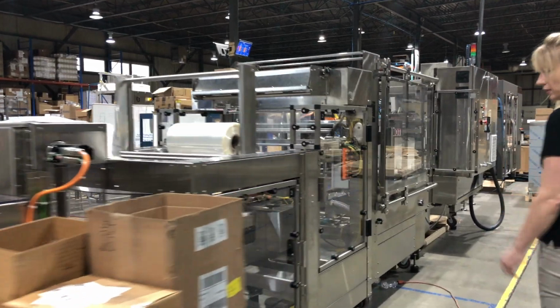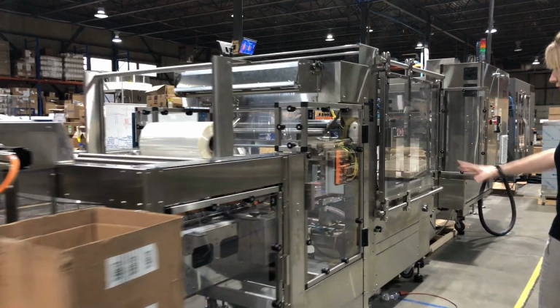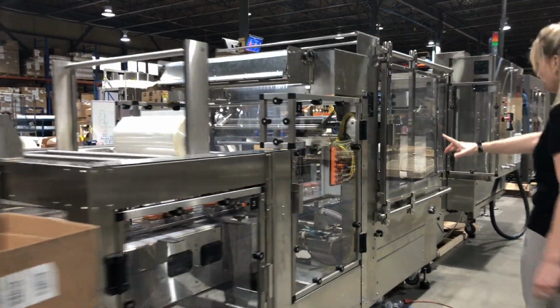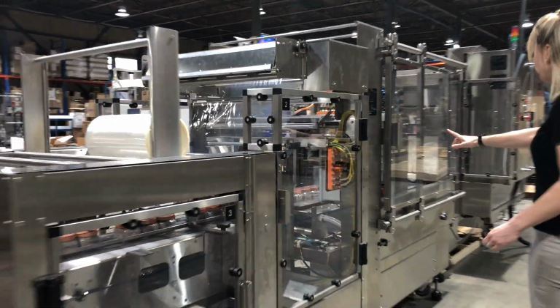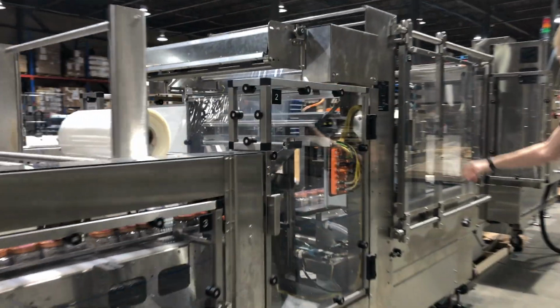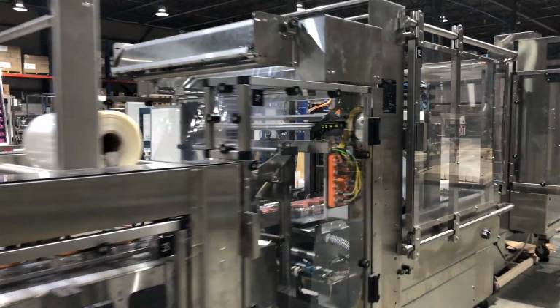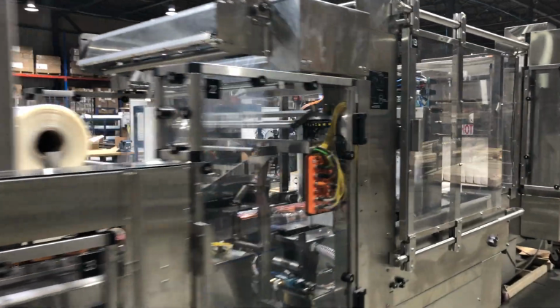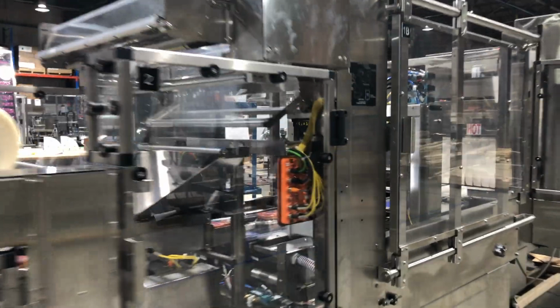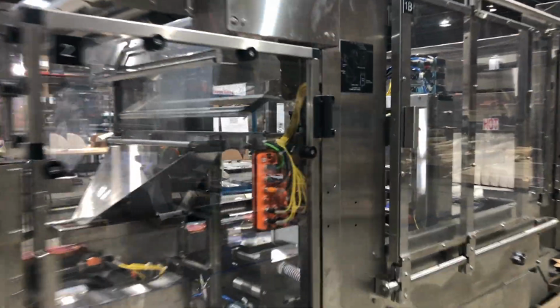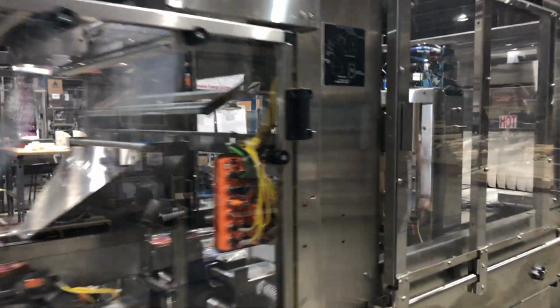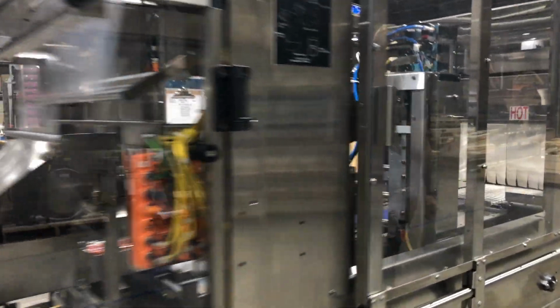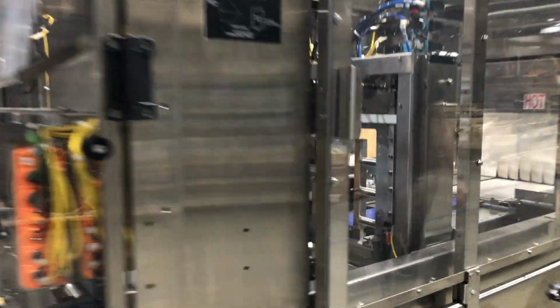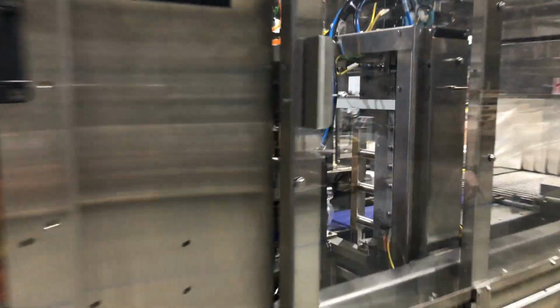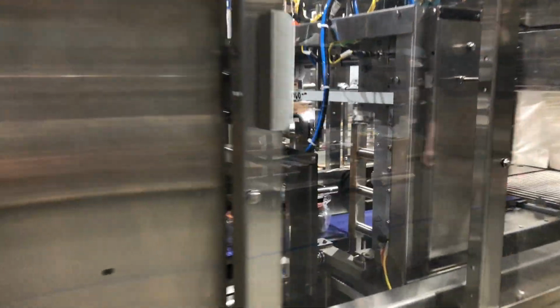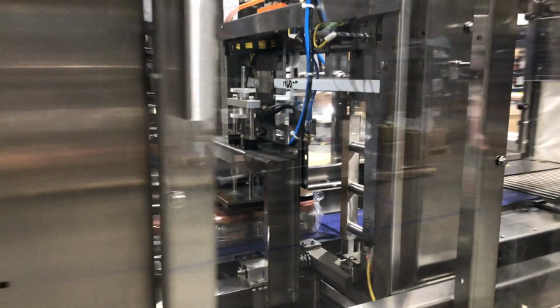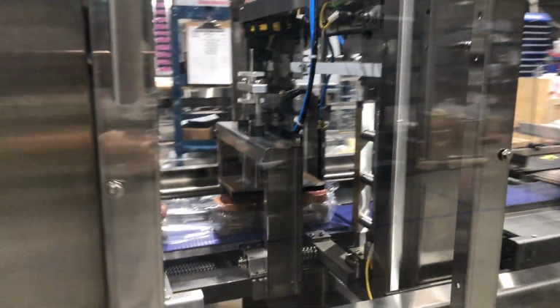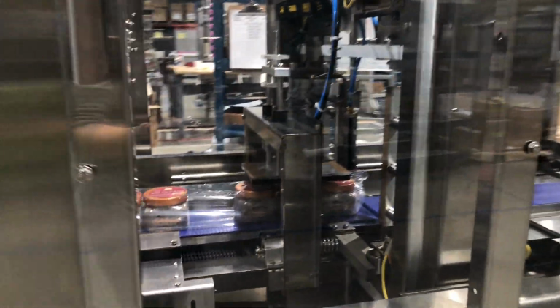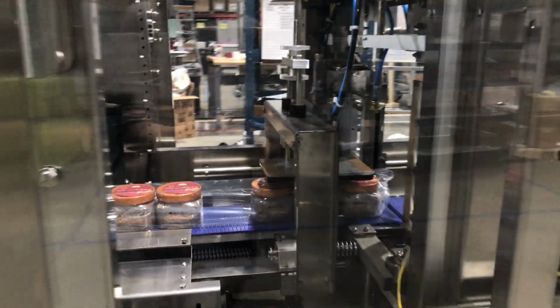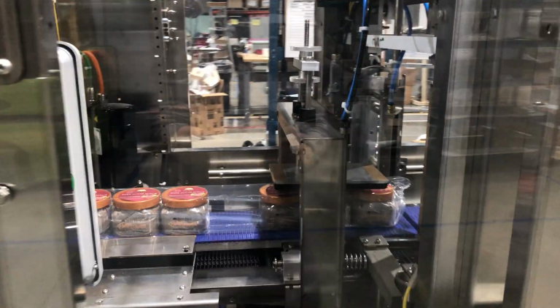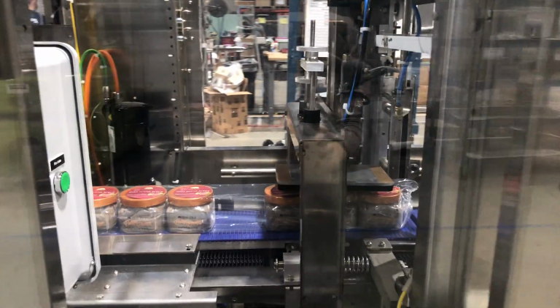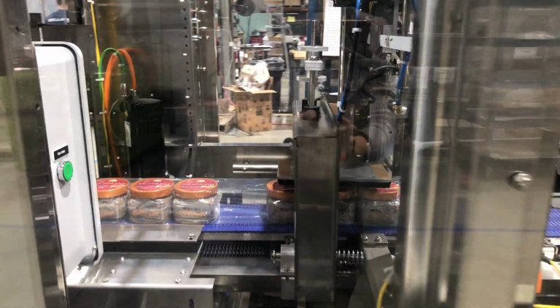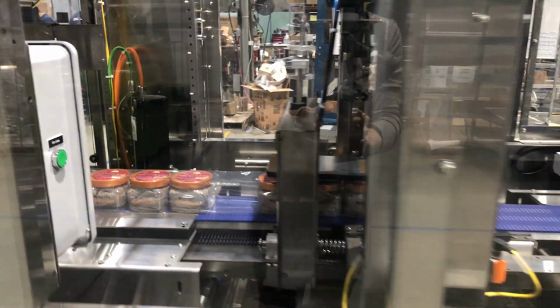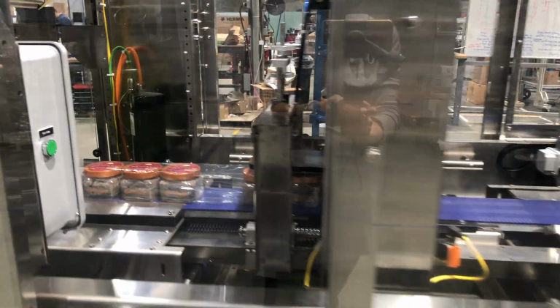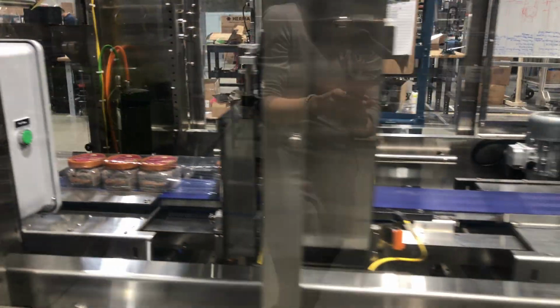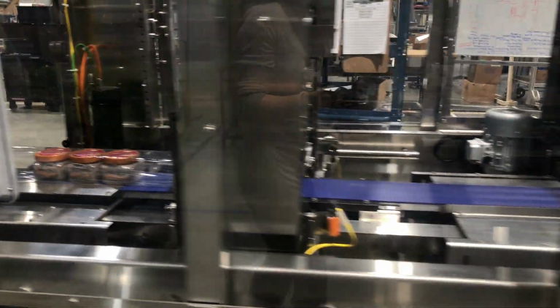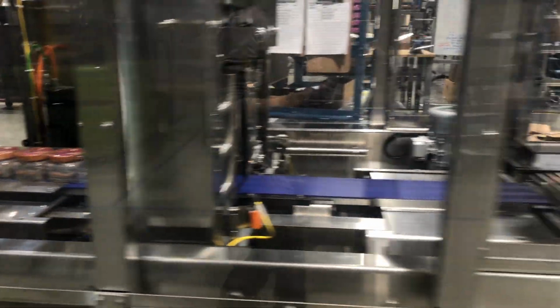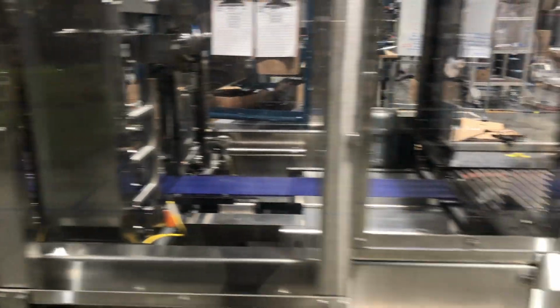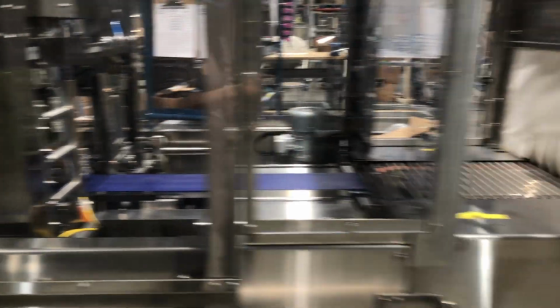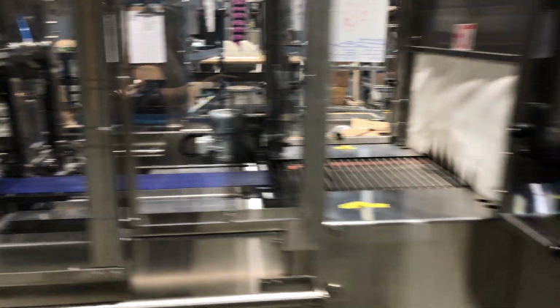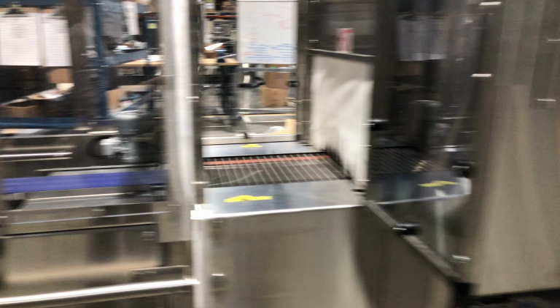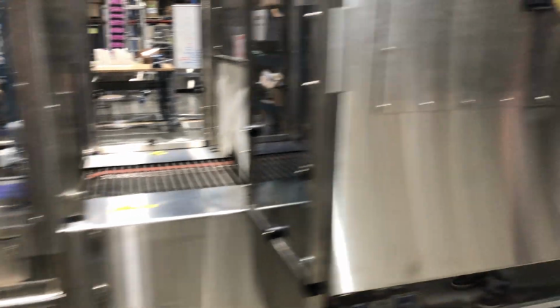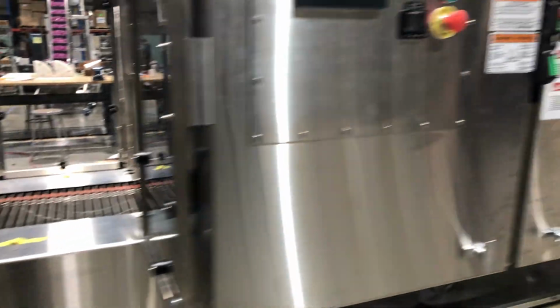Here is the shrink wrapper and the heating system.